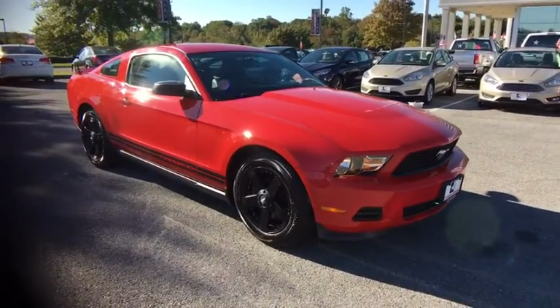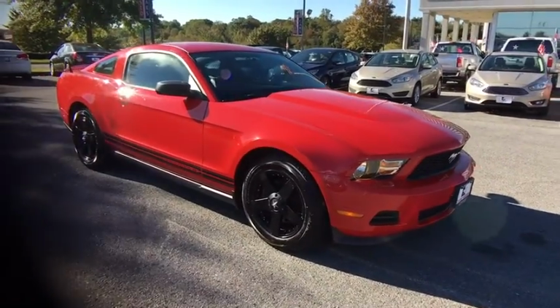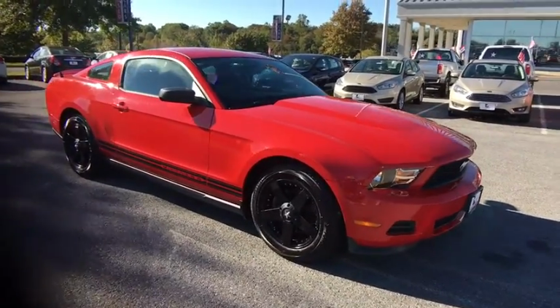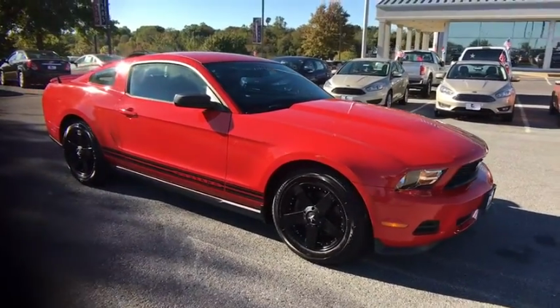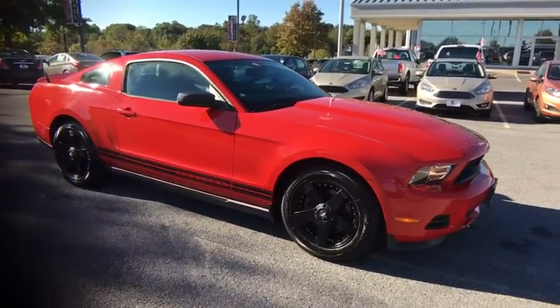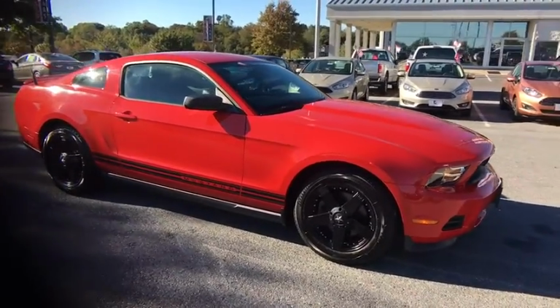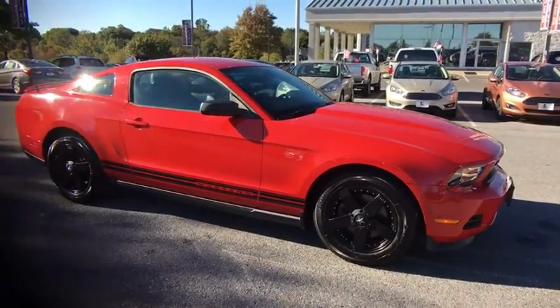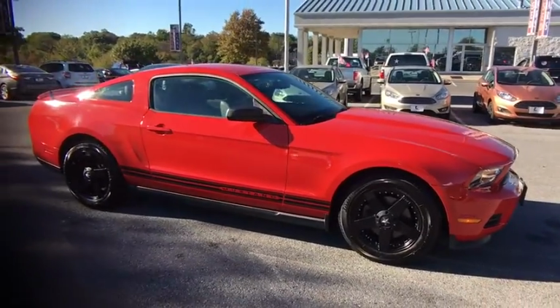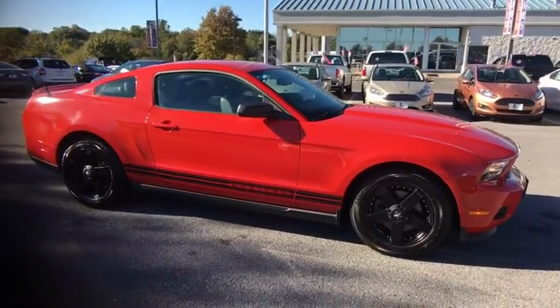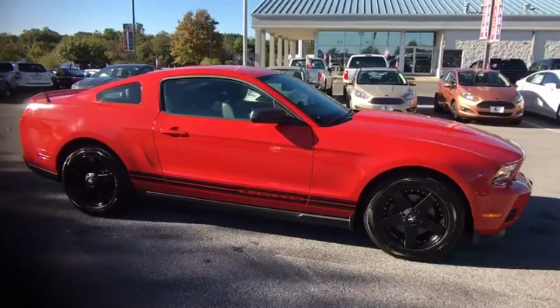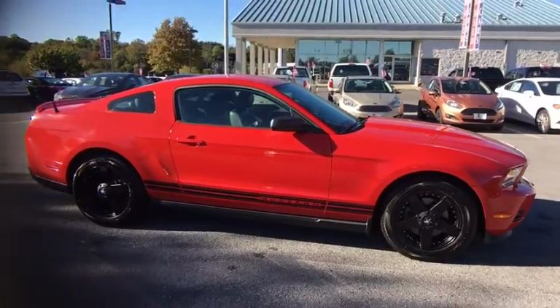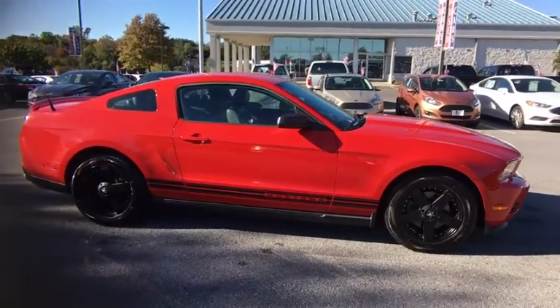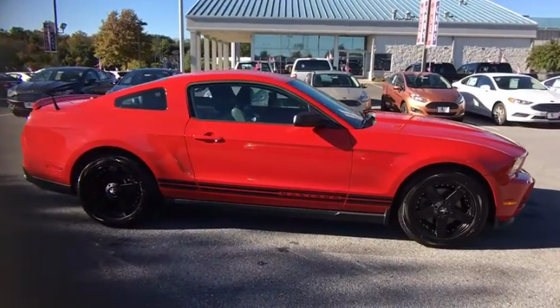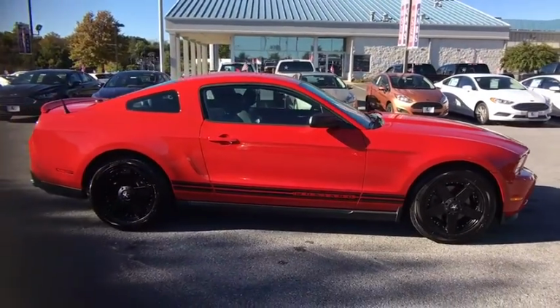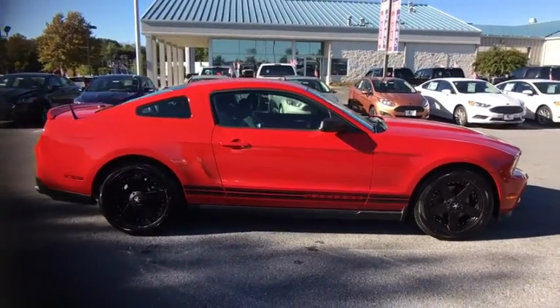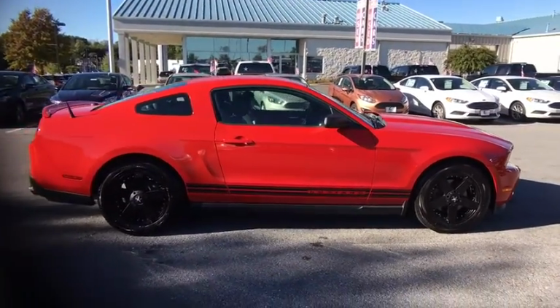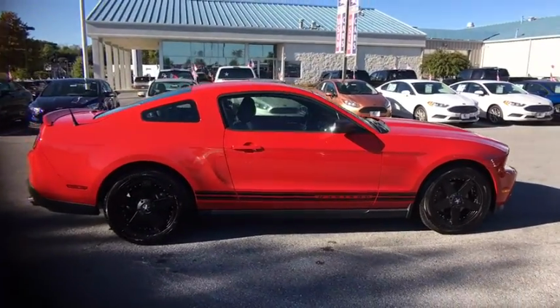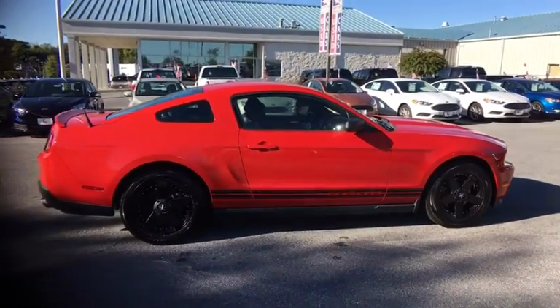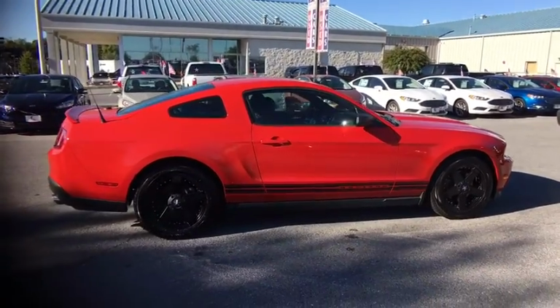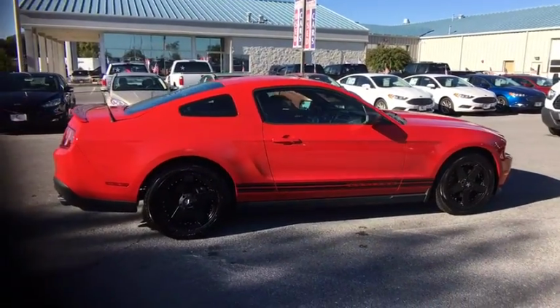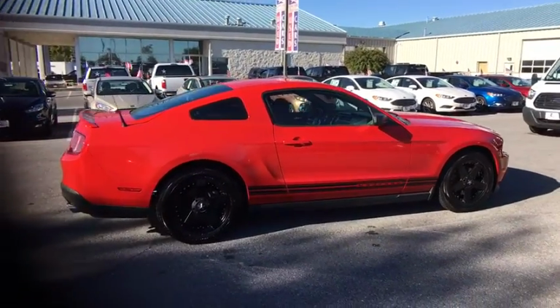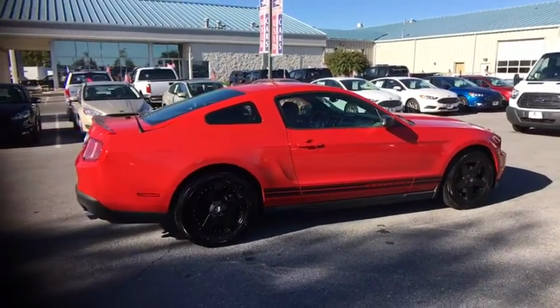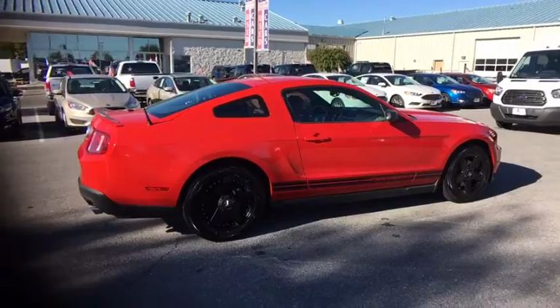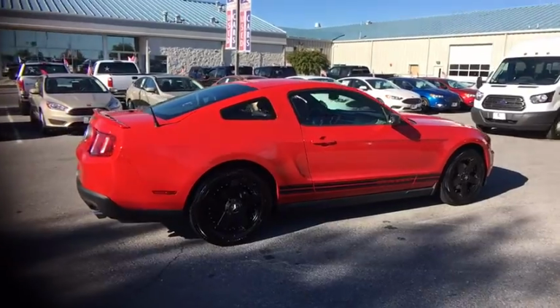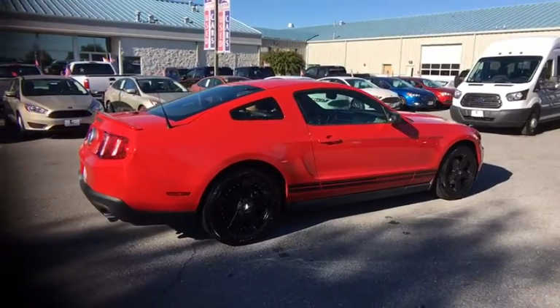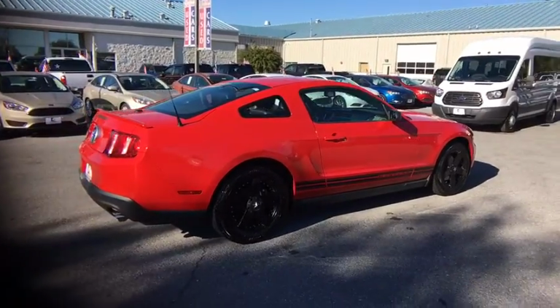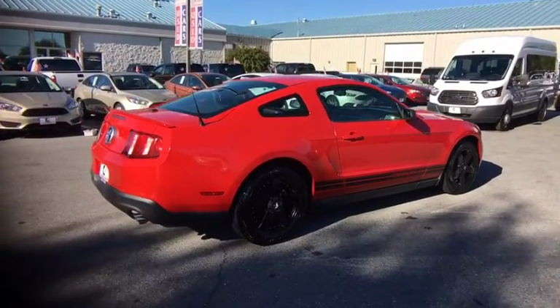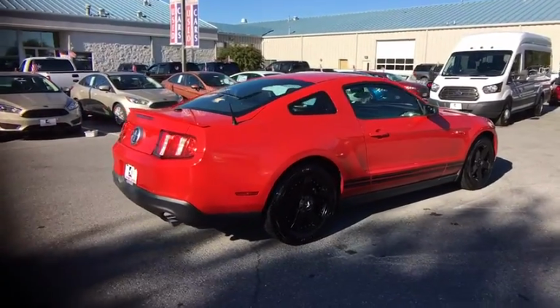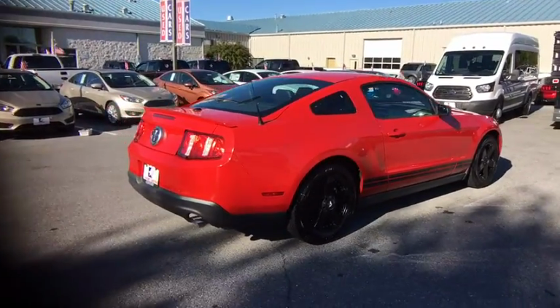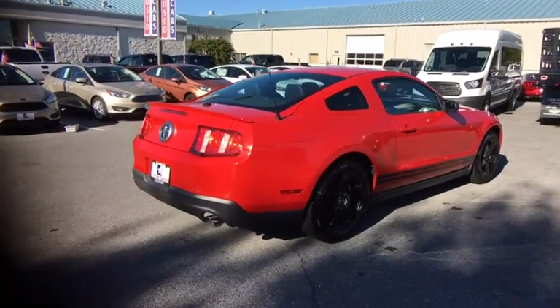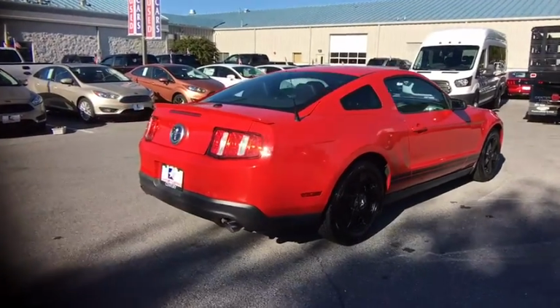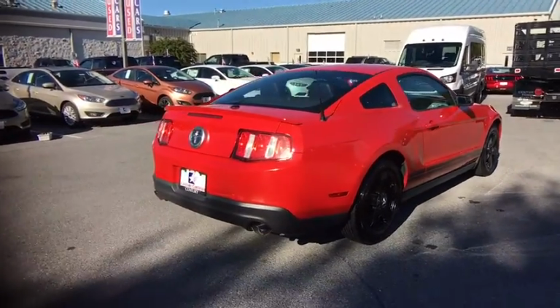Cruise control, front floor mat, auto dimming rear view mirror, universal garage door opener, rear window defroster, power windows, power door locks, AM FM CD player with six speakers, remote keyless entry.